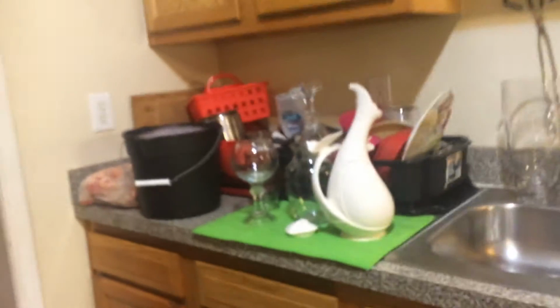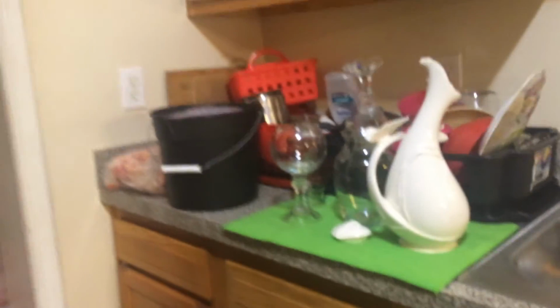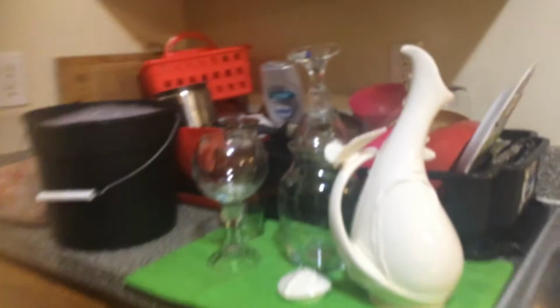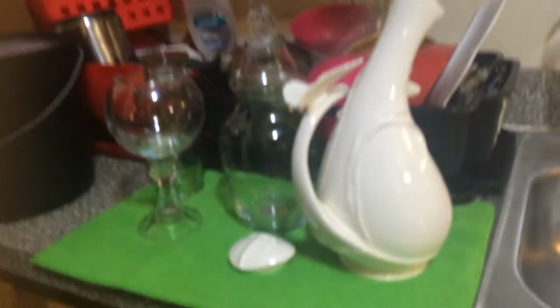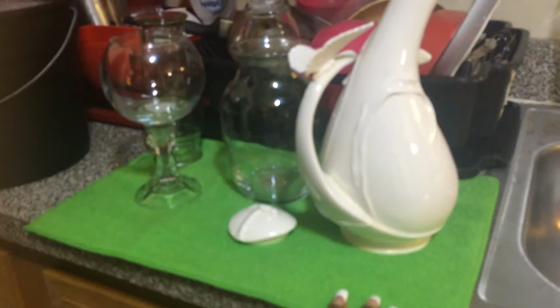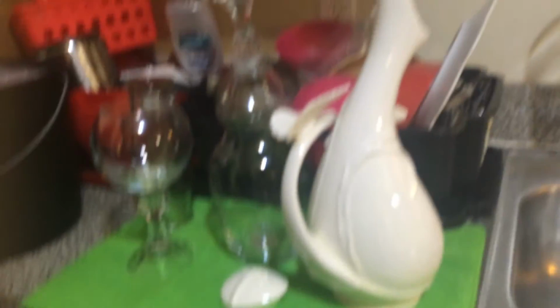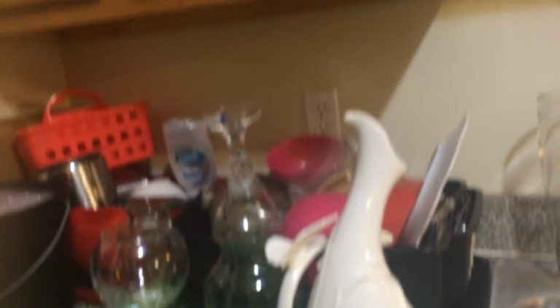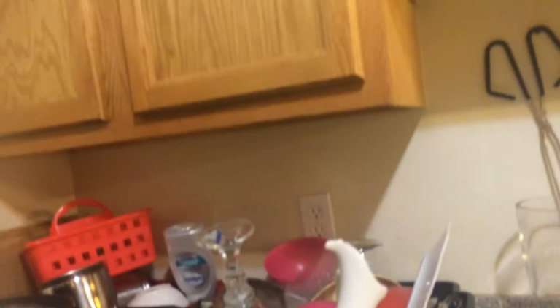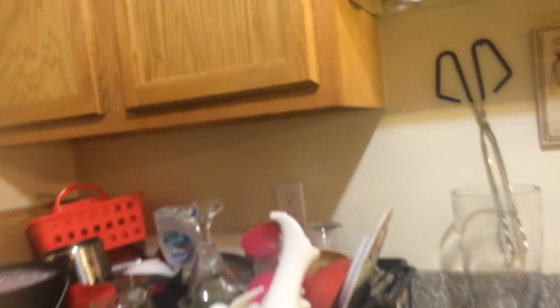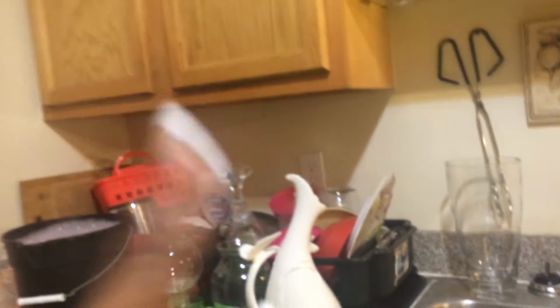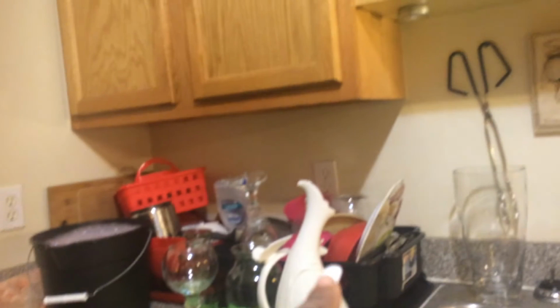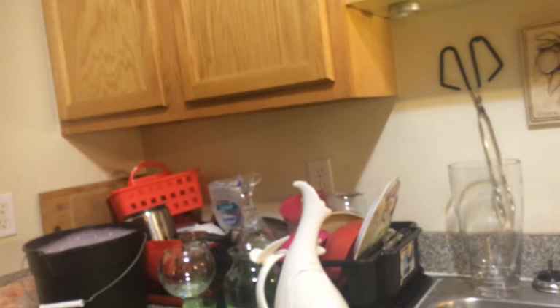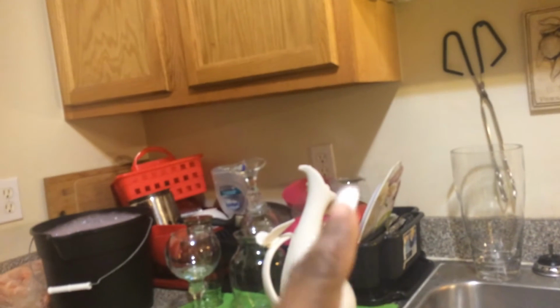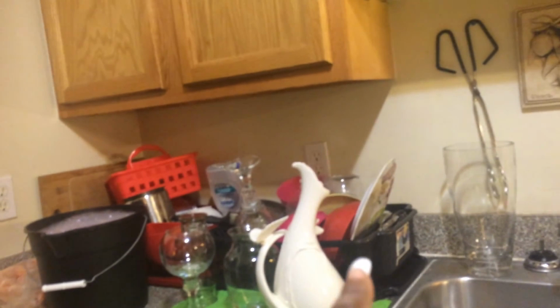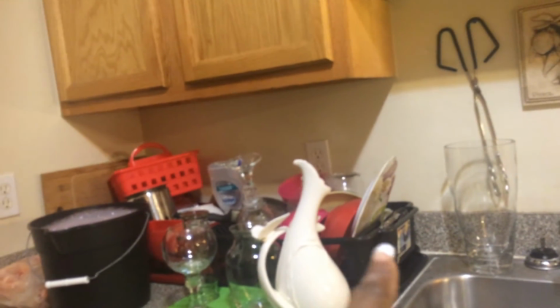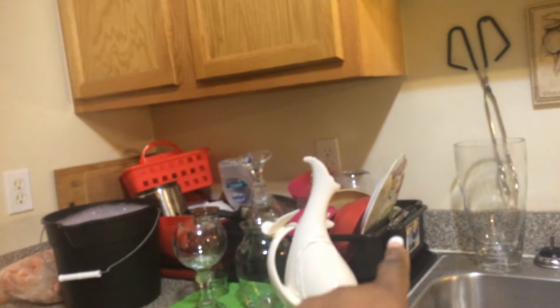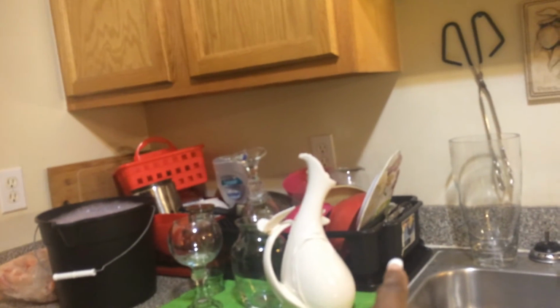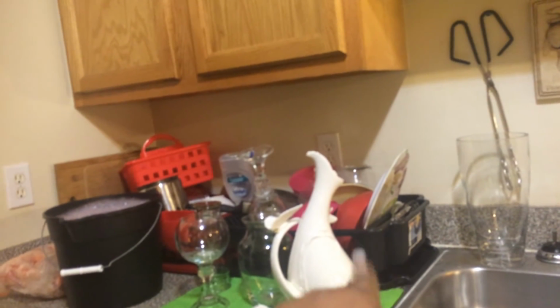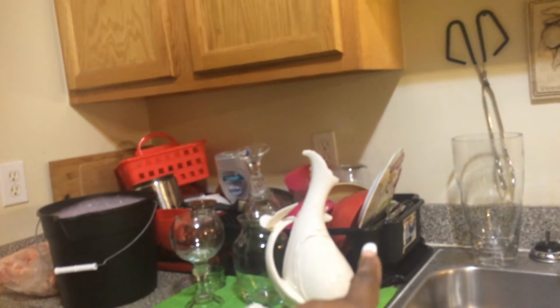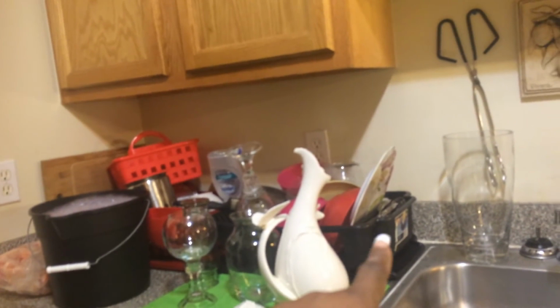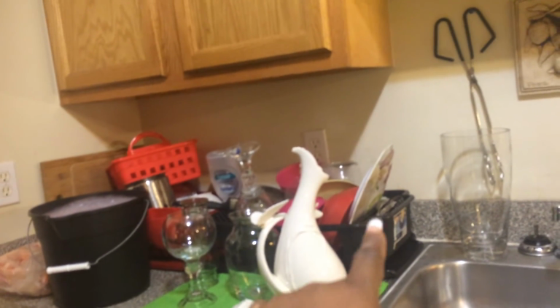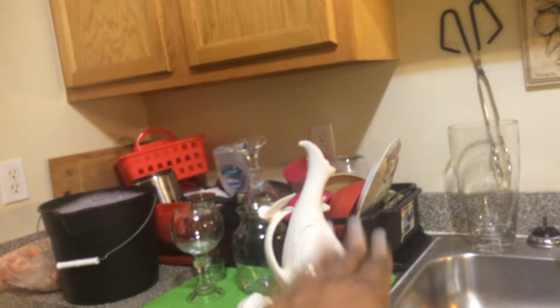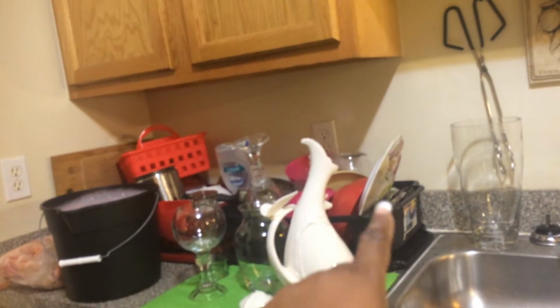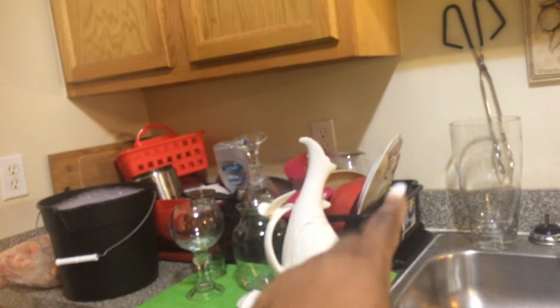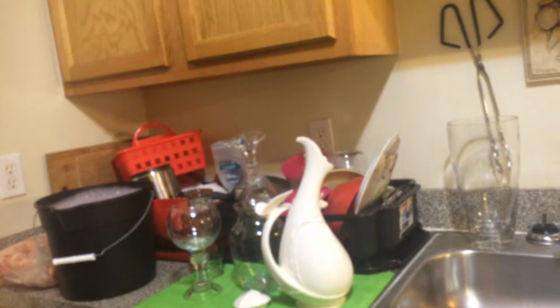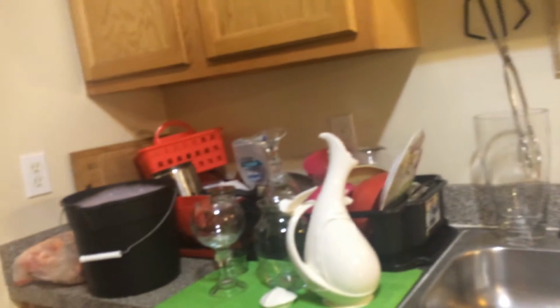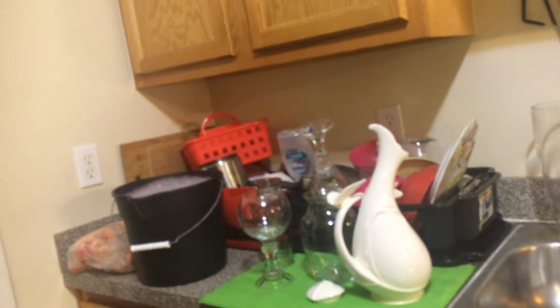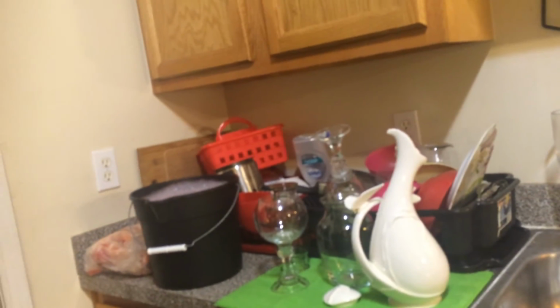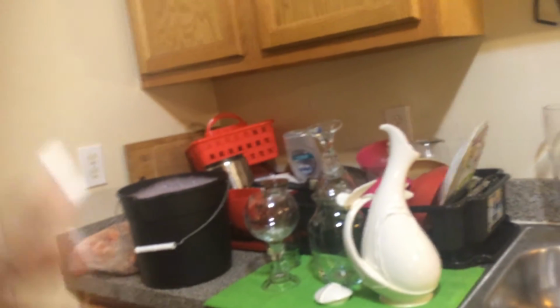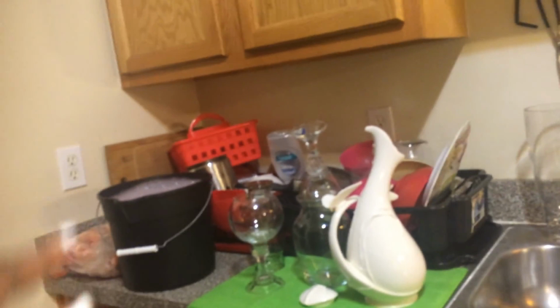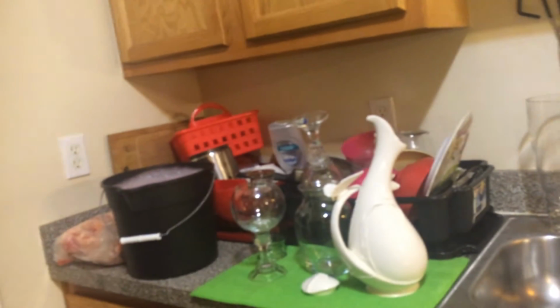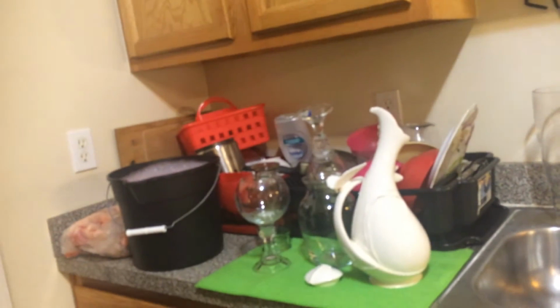Here's a drying mat that I had. I think I'm going to go get another black rack to dry my dishes in, to replace the red one.